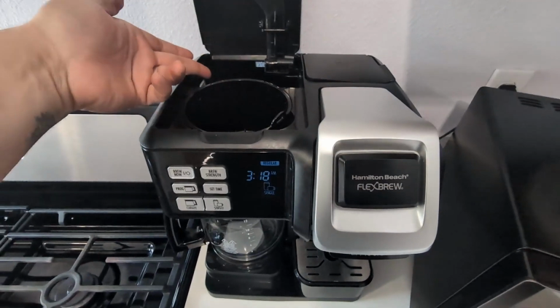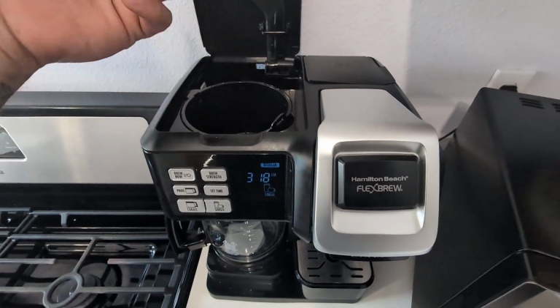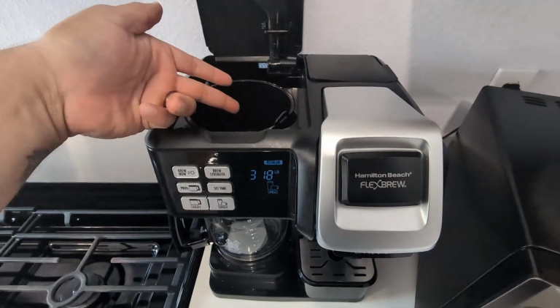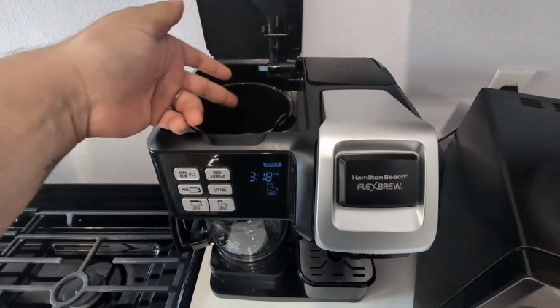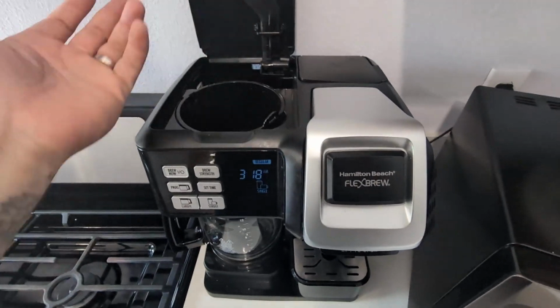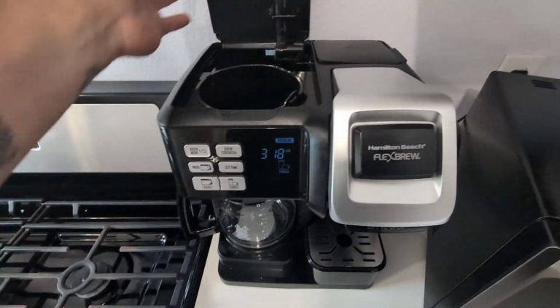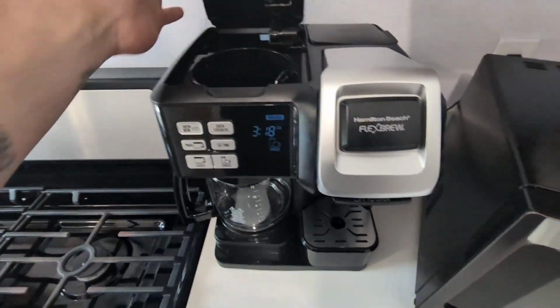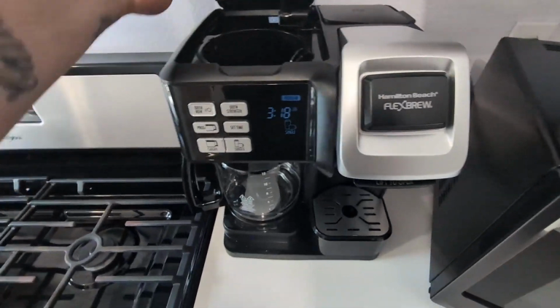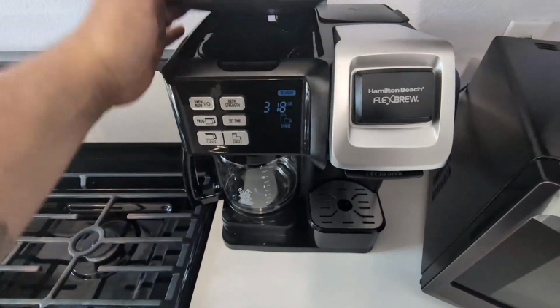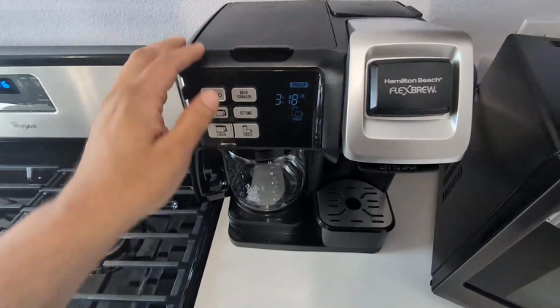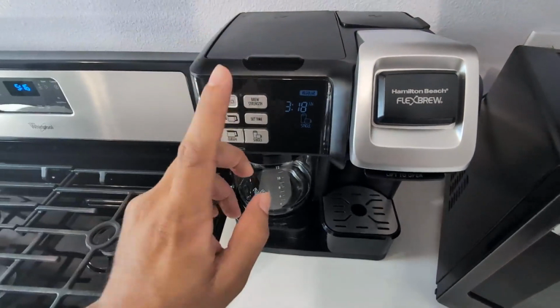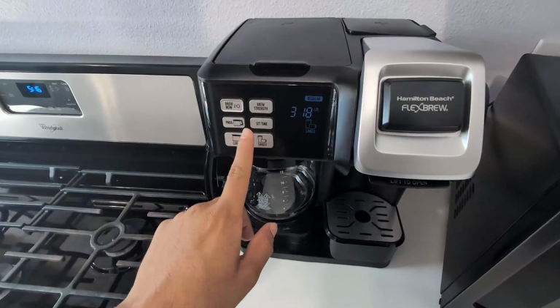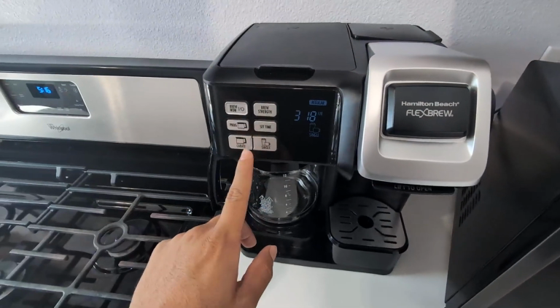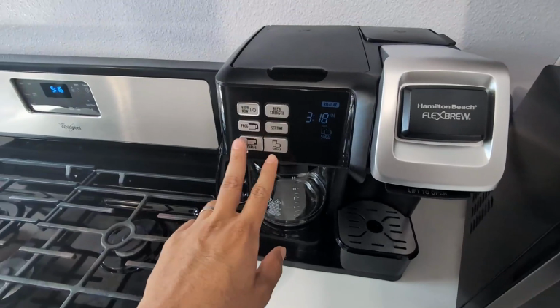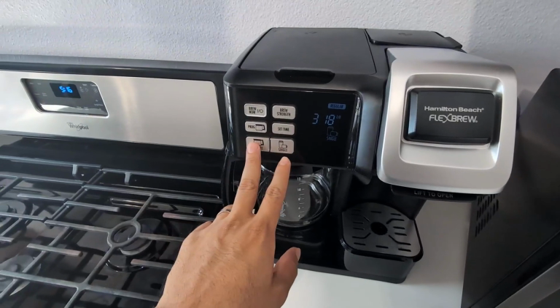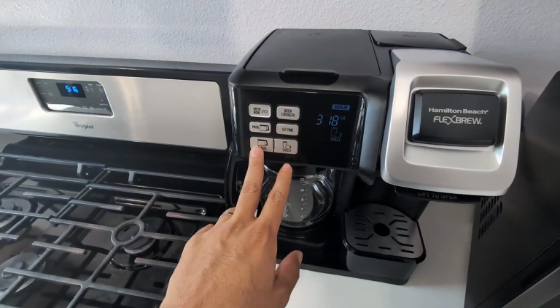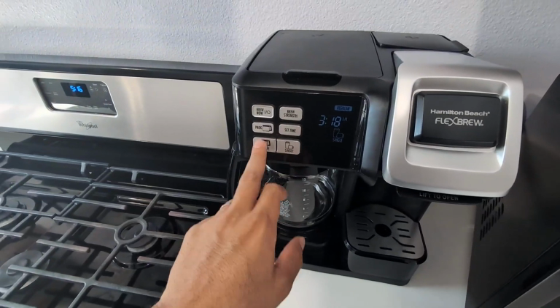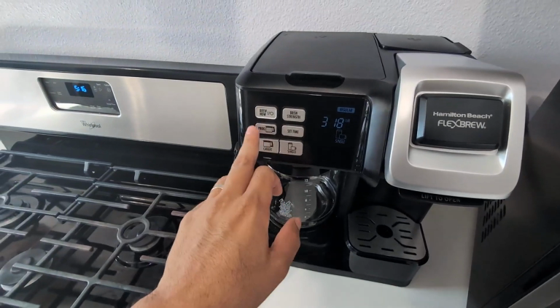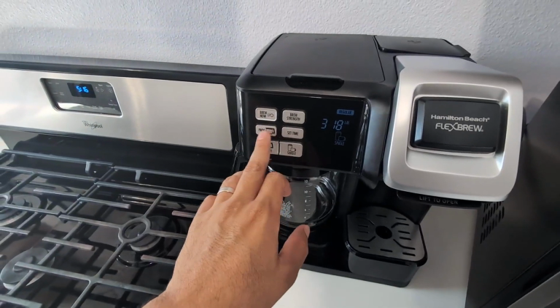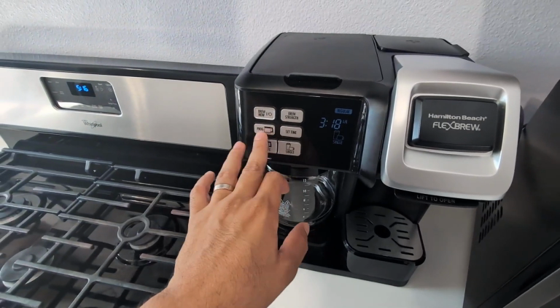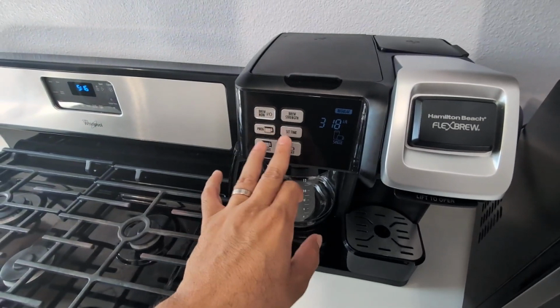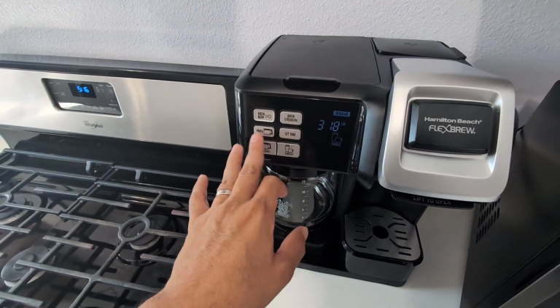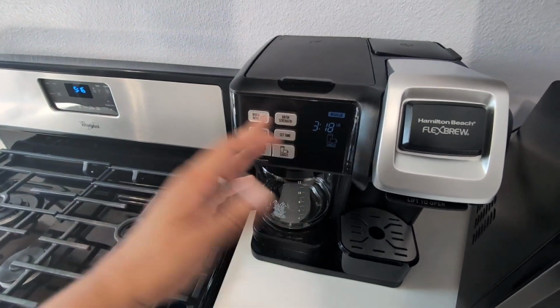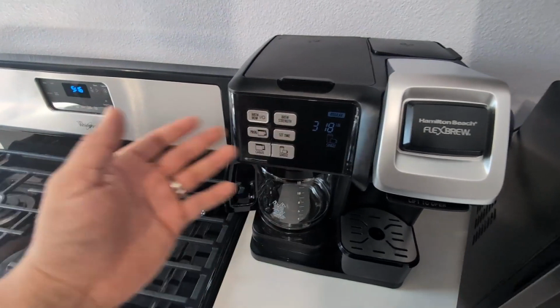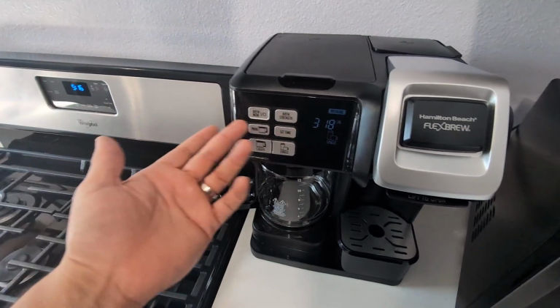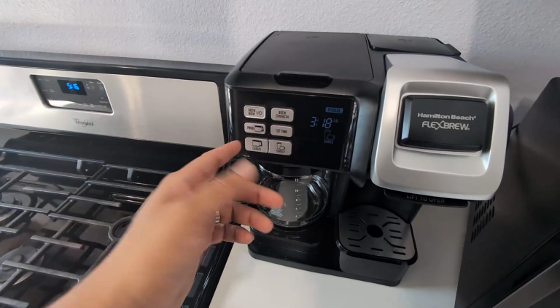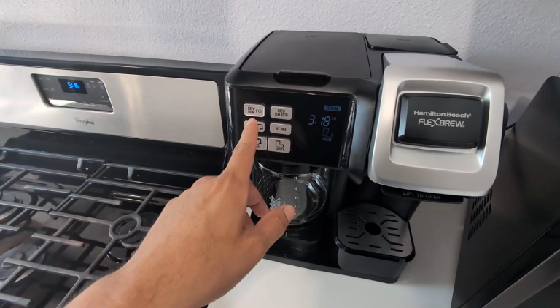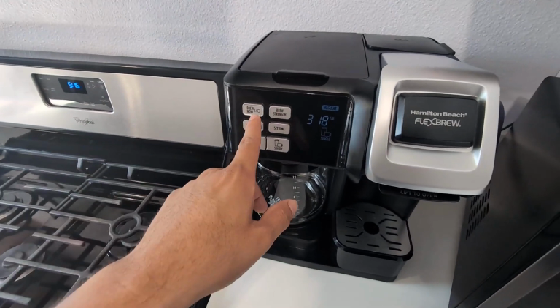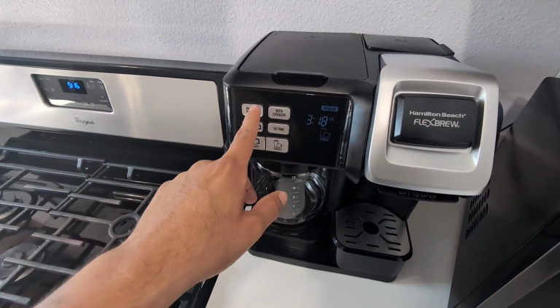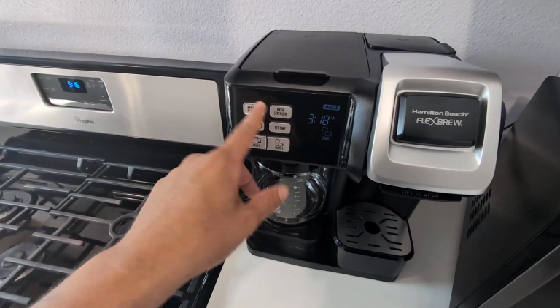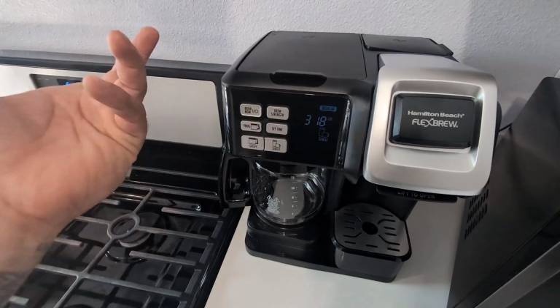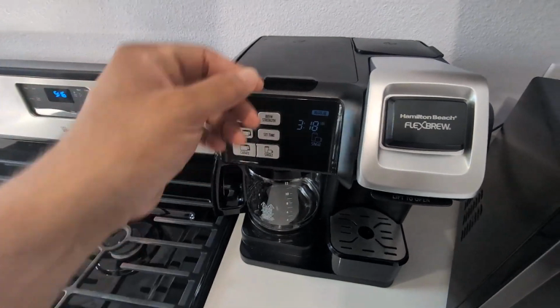Water, ground coffee, close it, and then you go ahead and turn on carafe. It is programmable, so you can set the time. Then we'll turn it on.